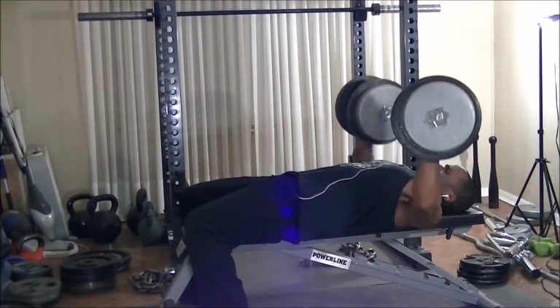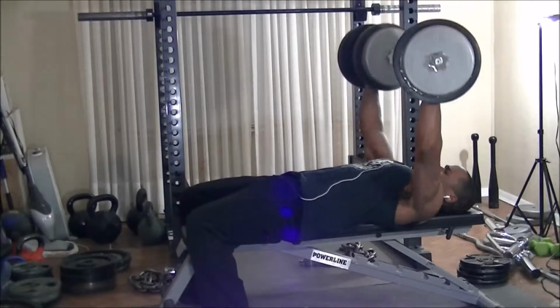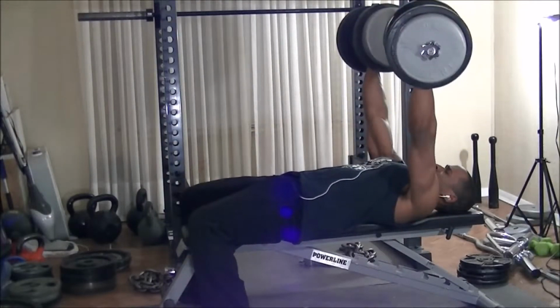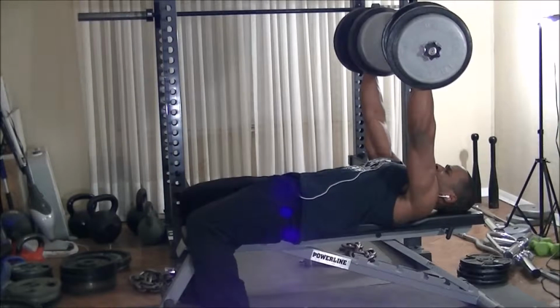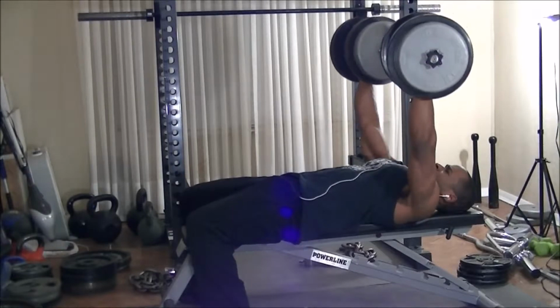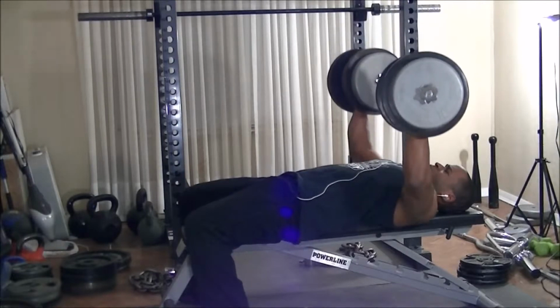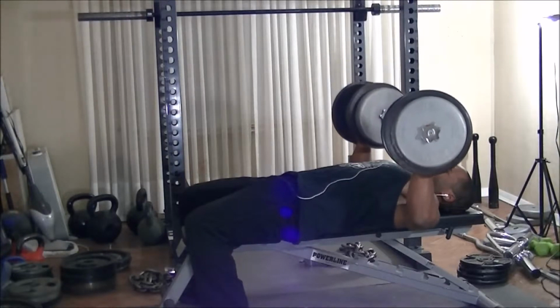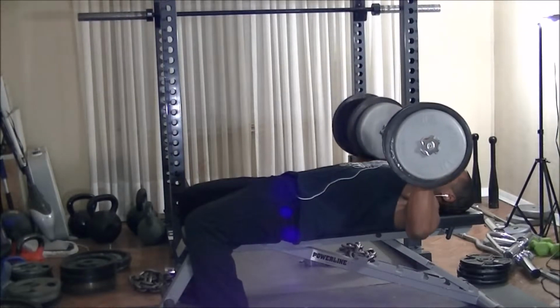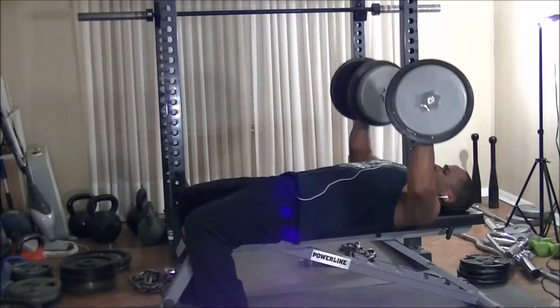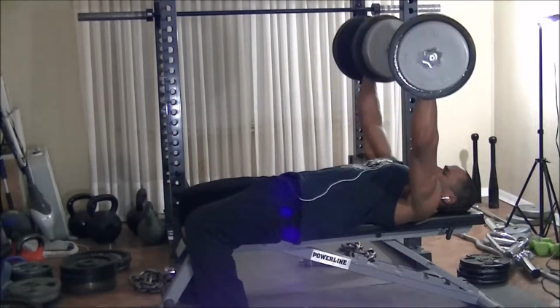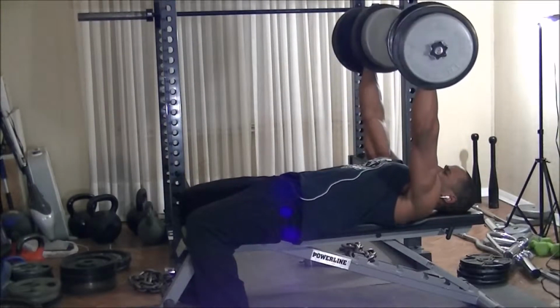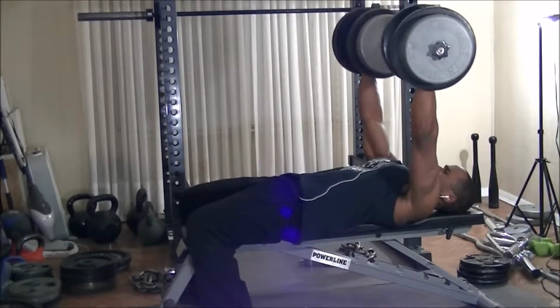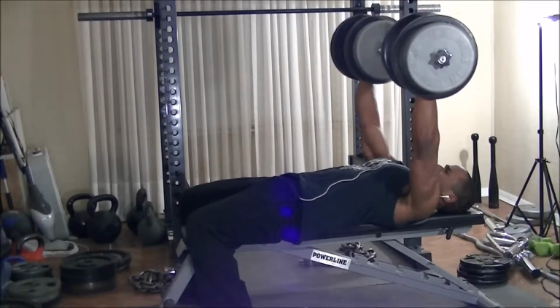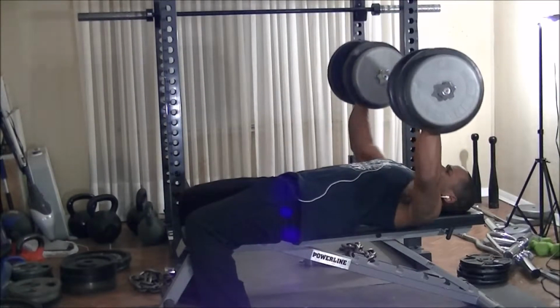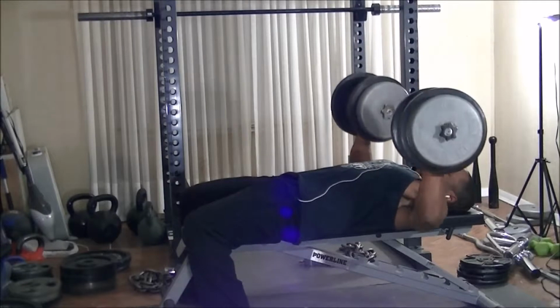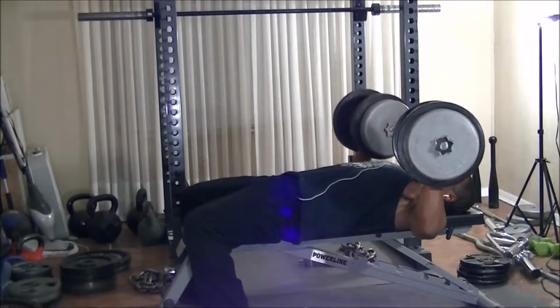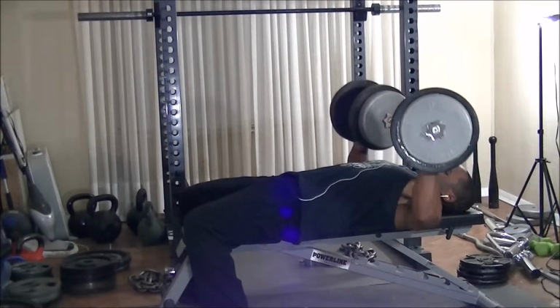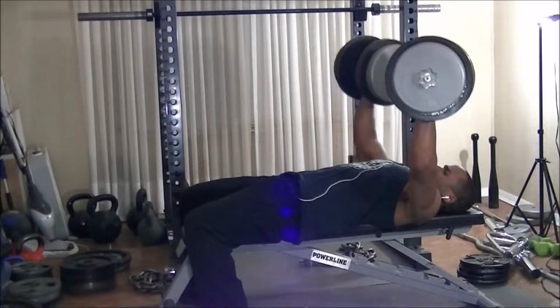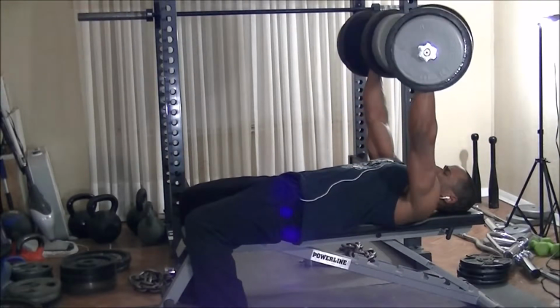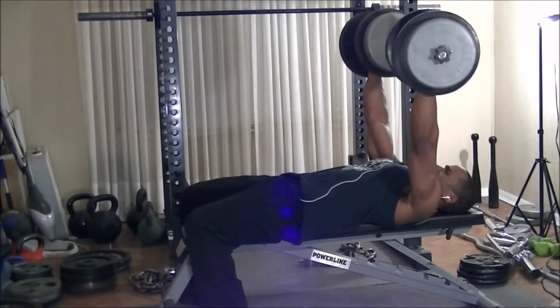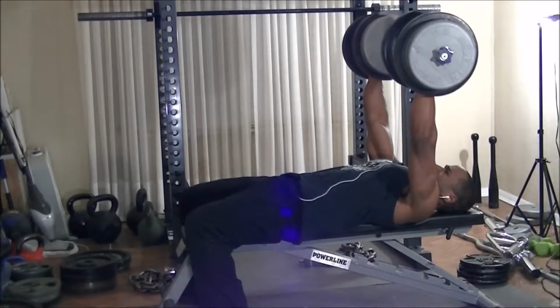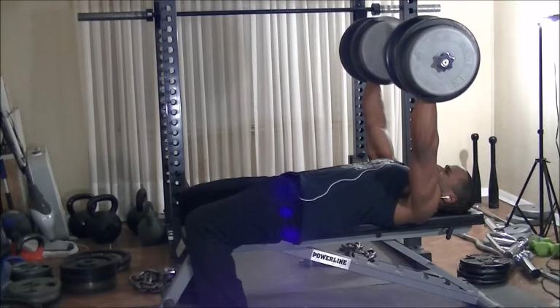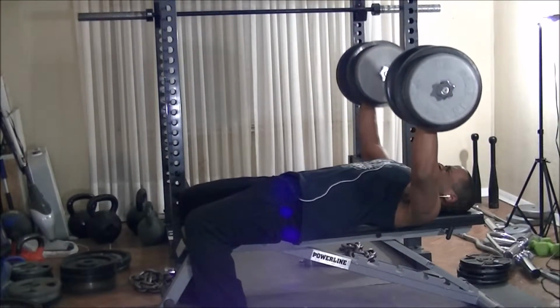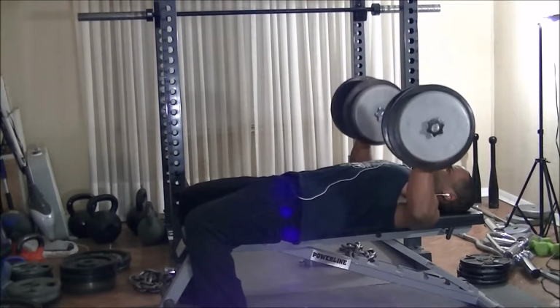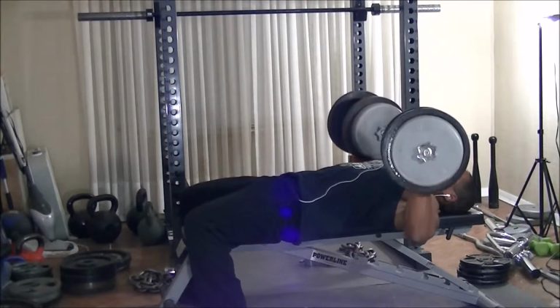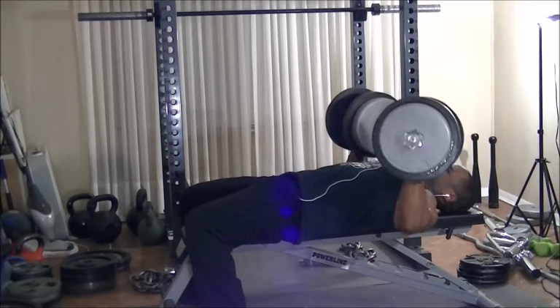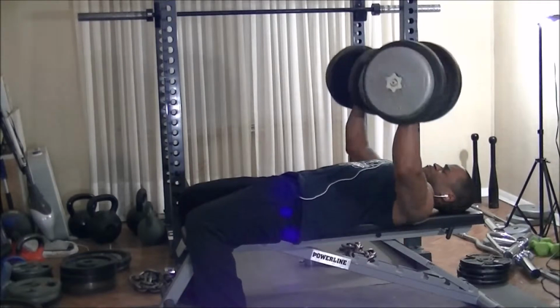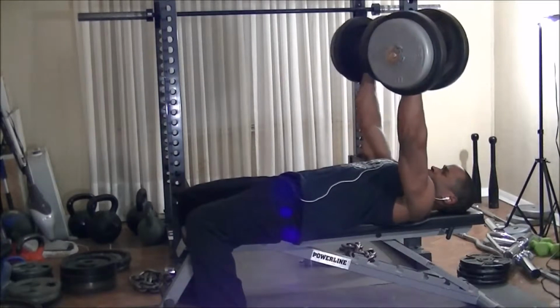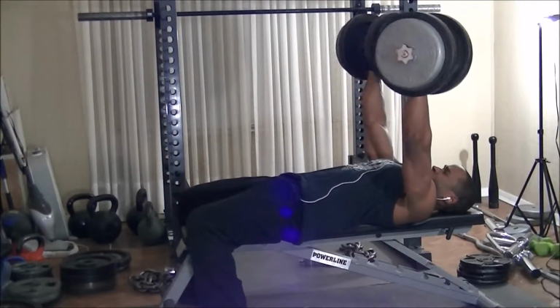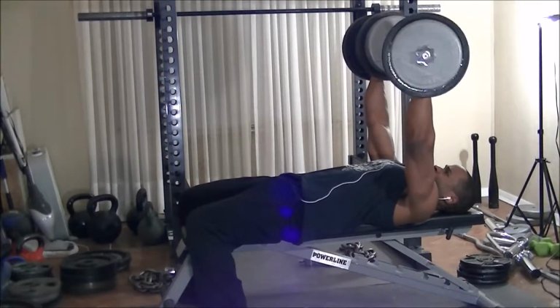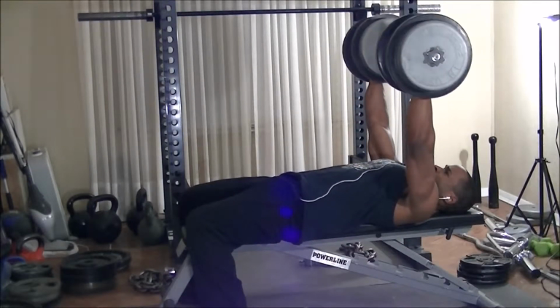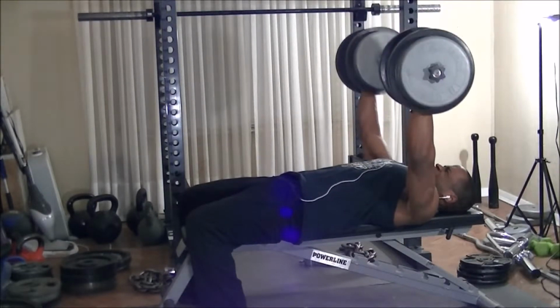Welcome again ladies and gentlemen to yet another training video. Today I'm going live with the weight to get more reps in and keep time and attention. I'm doing dumbbell flat bench press for as many reps as I can get in a 4-minute time range.